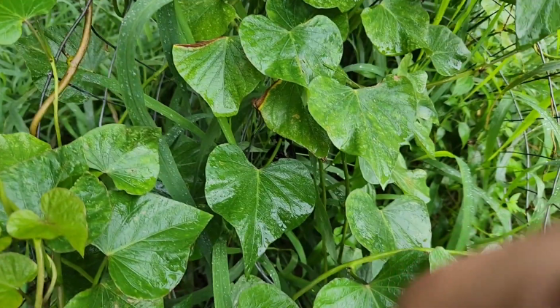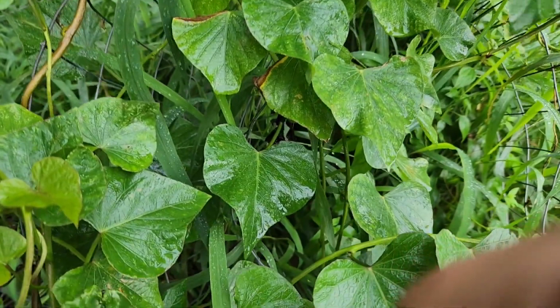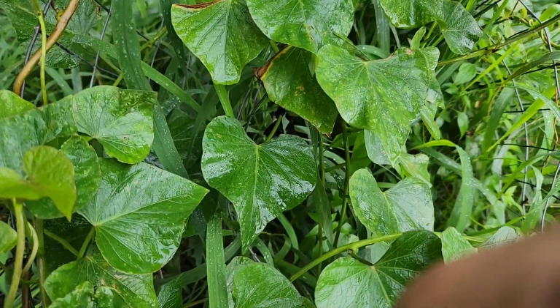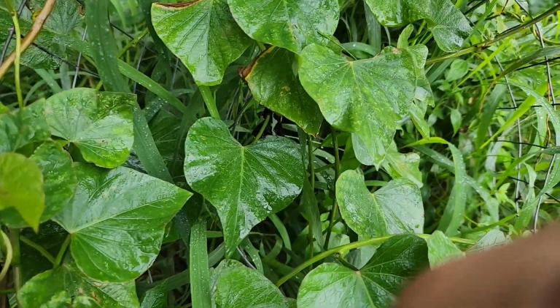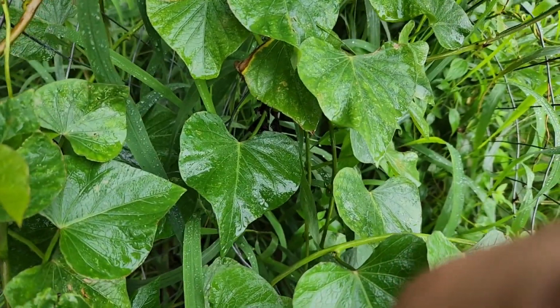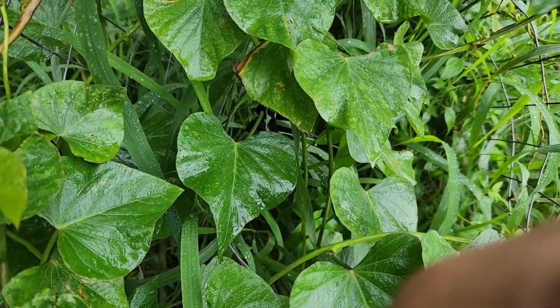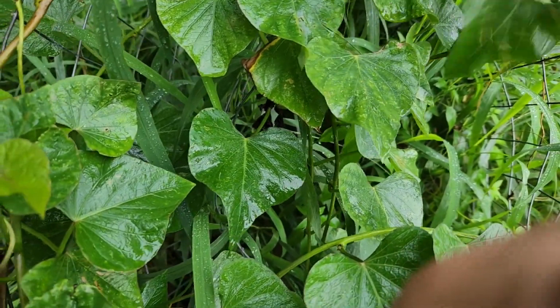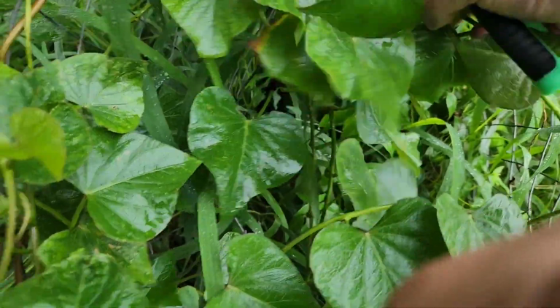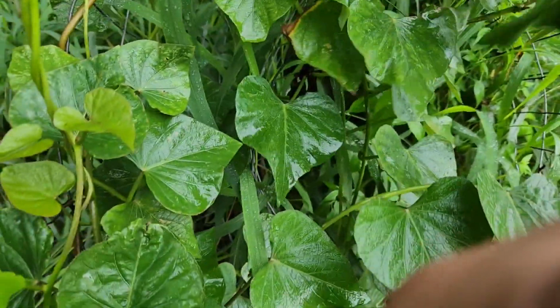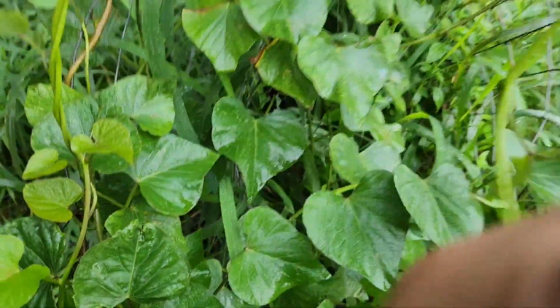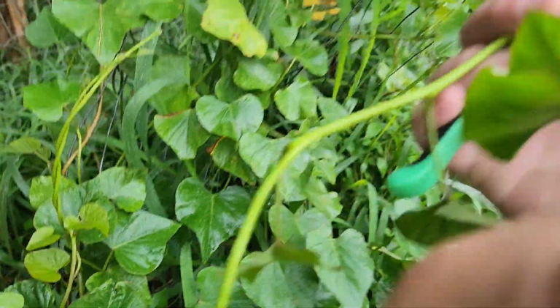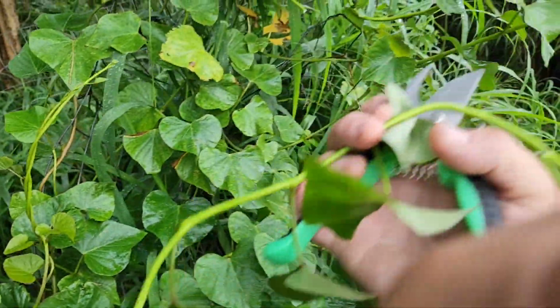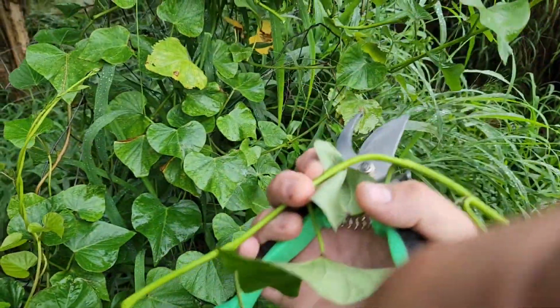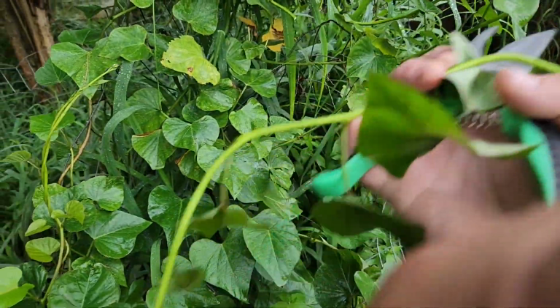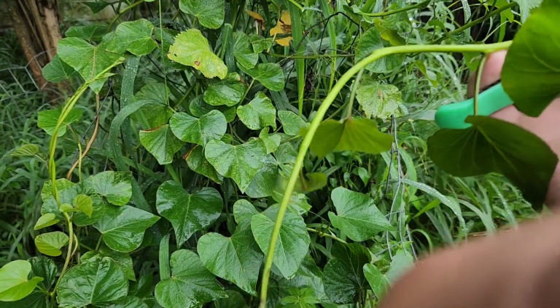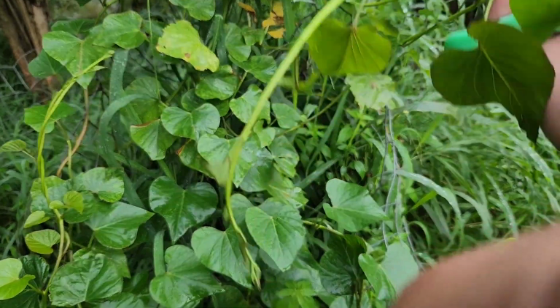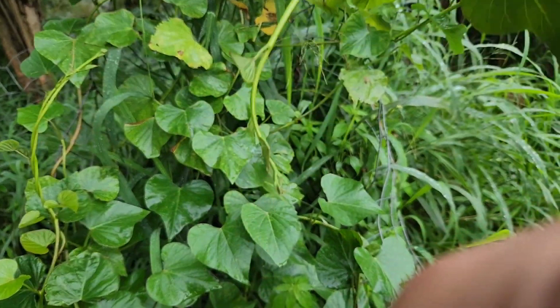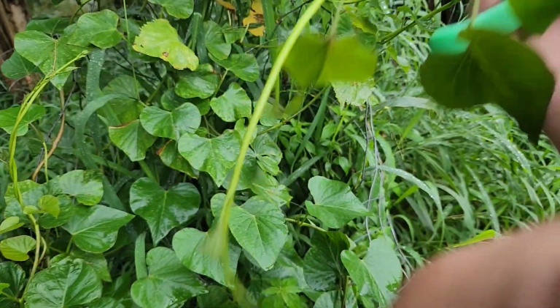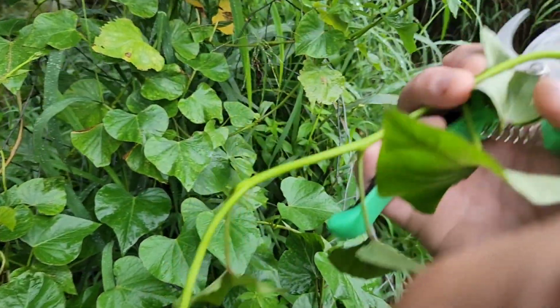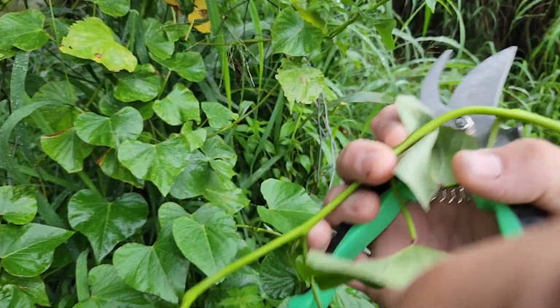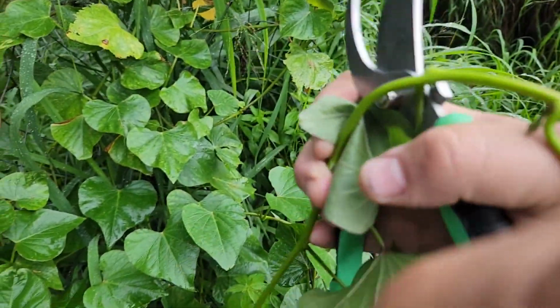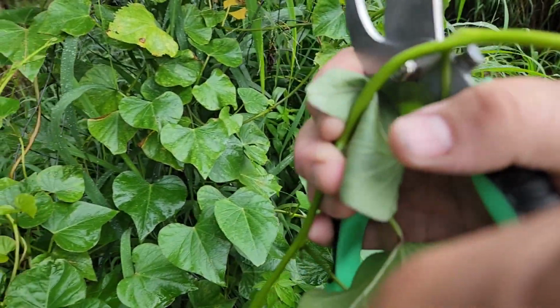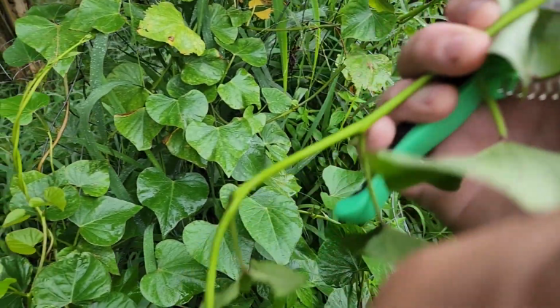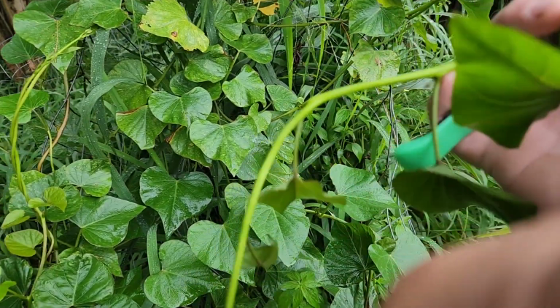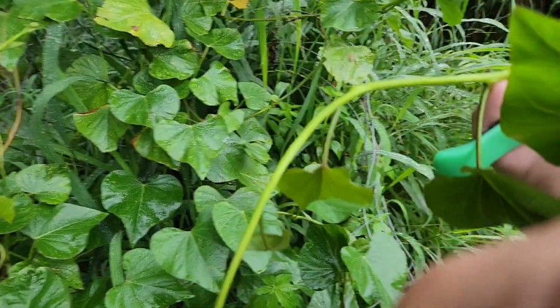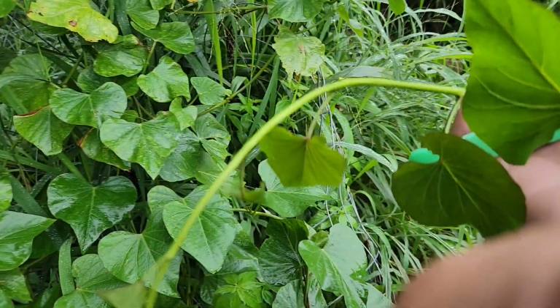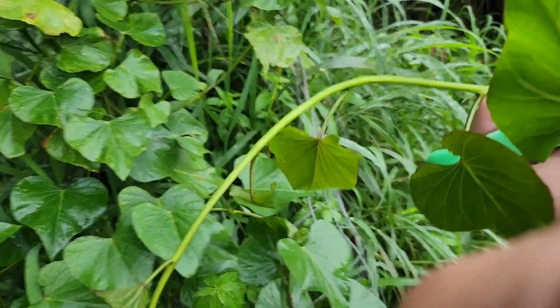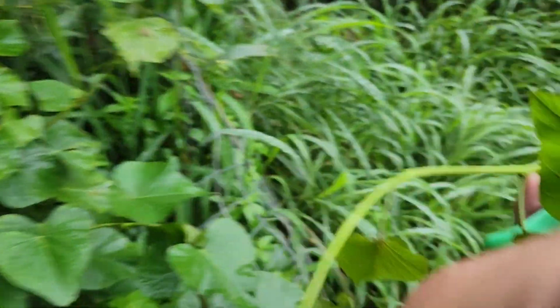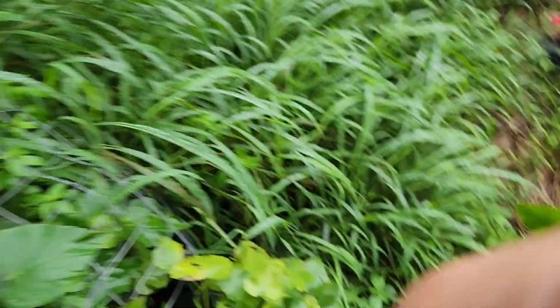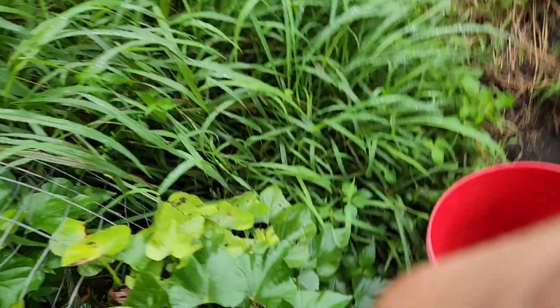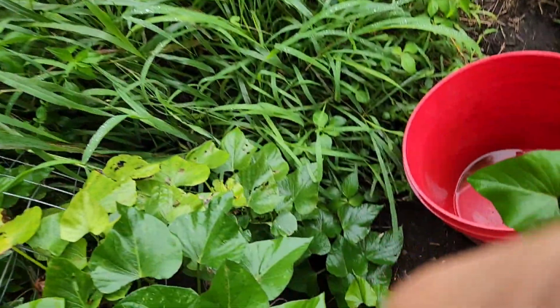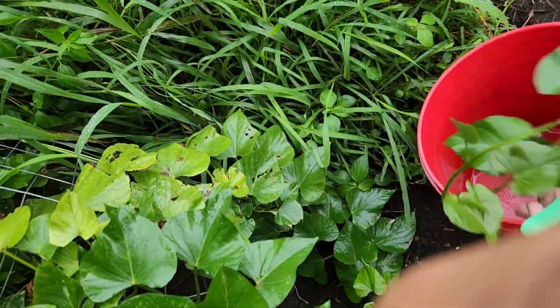All I'm going to do is snip a few of these off. You want to make sure you've got a few leaves on there — if you take just a piece of vine with no leaves, it's got nothing to keep it alive. I'm going to put them in my bucket.